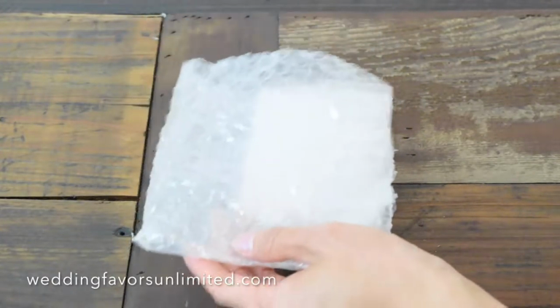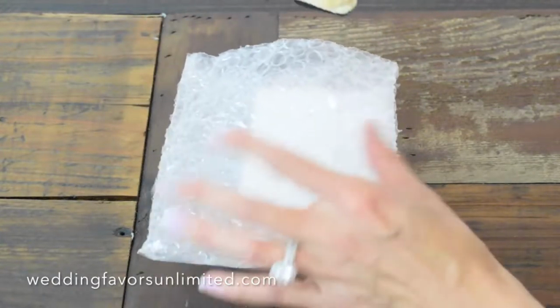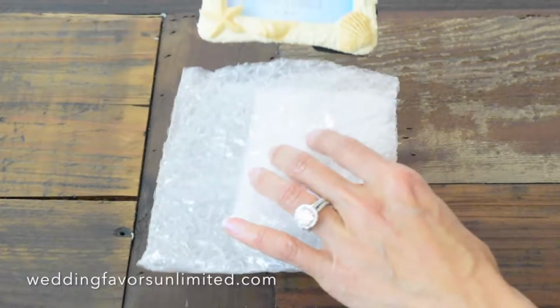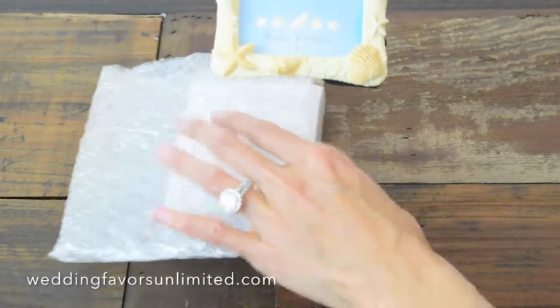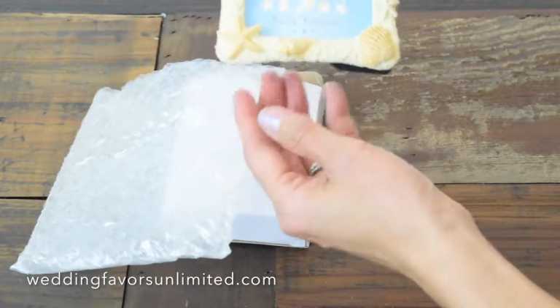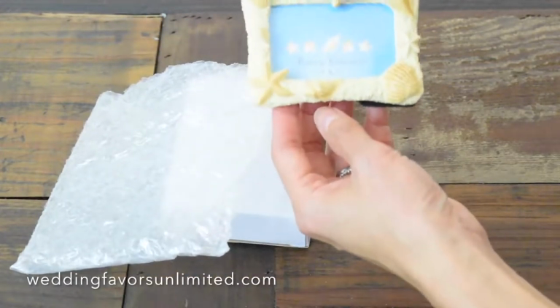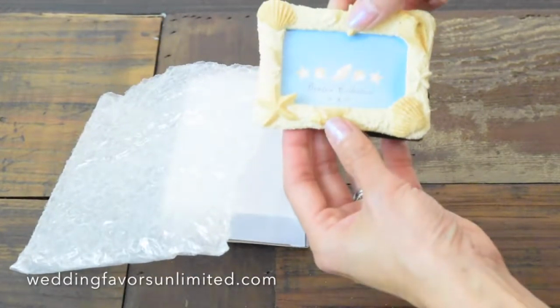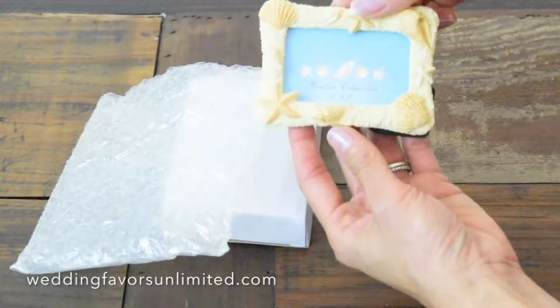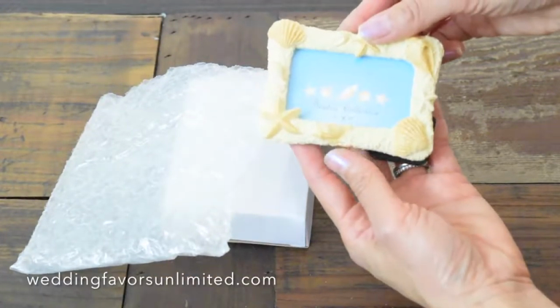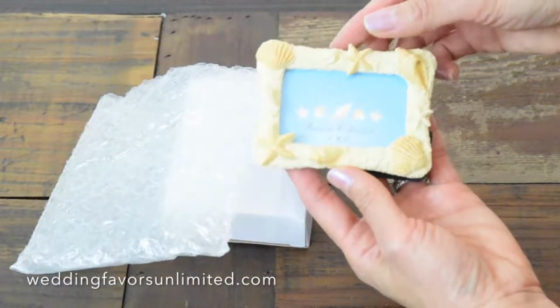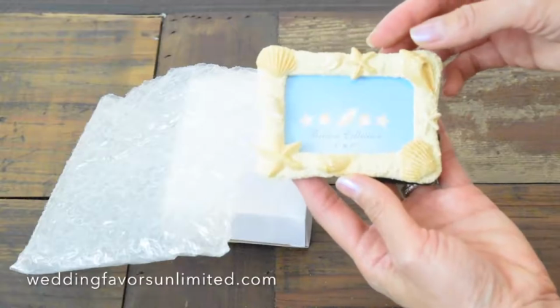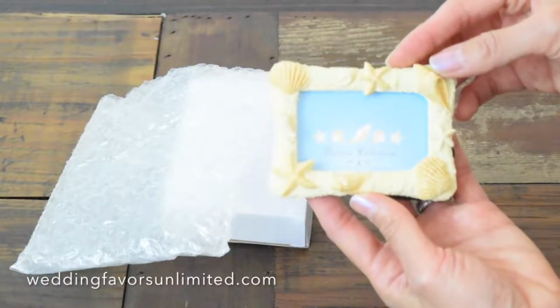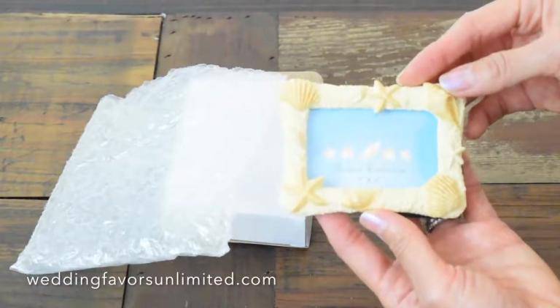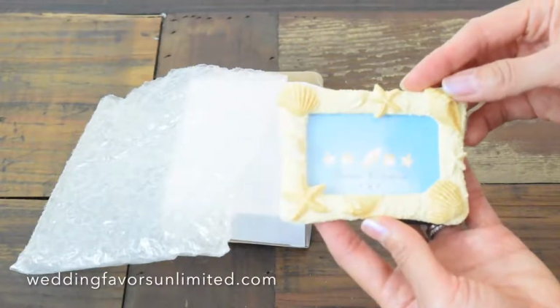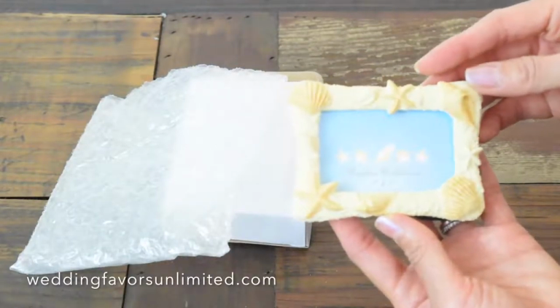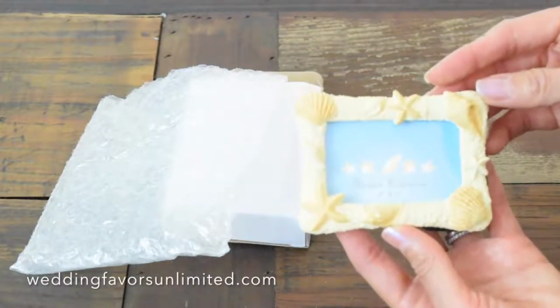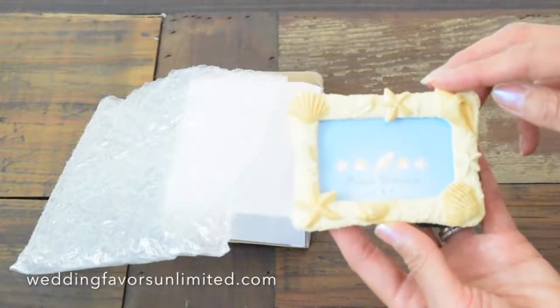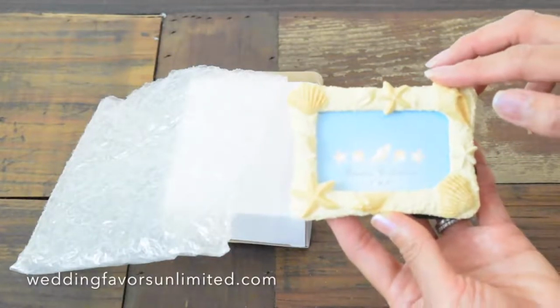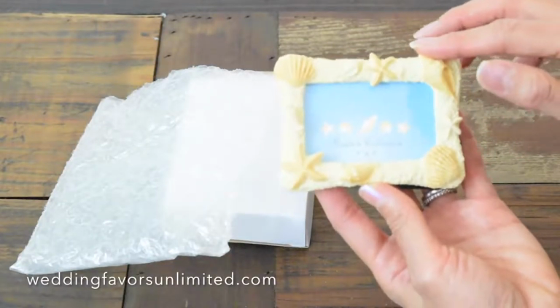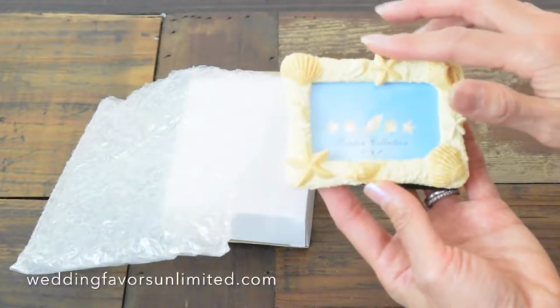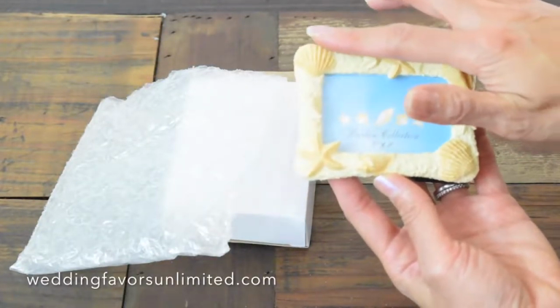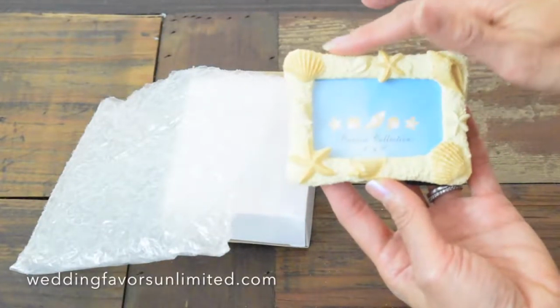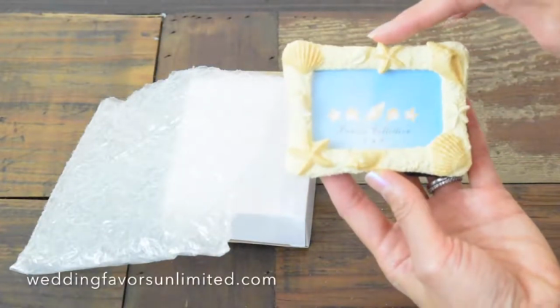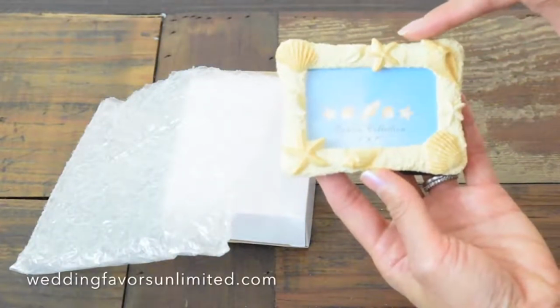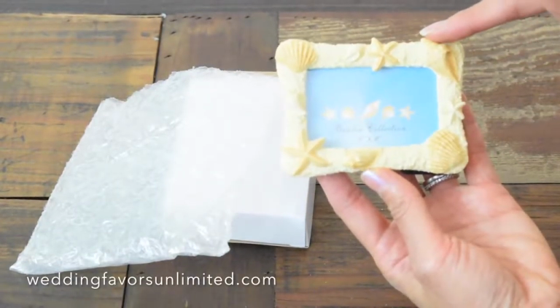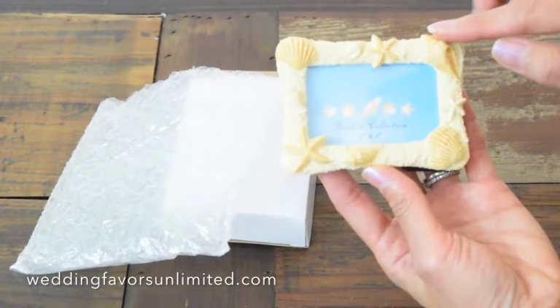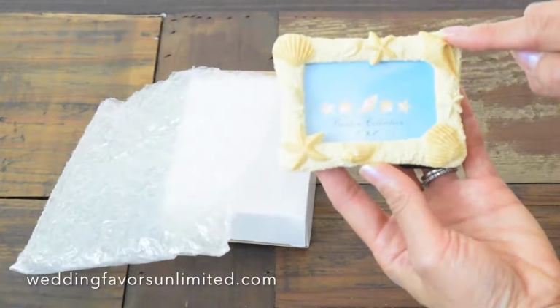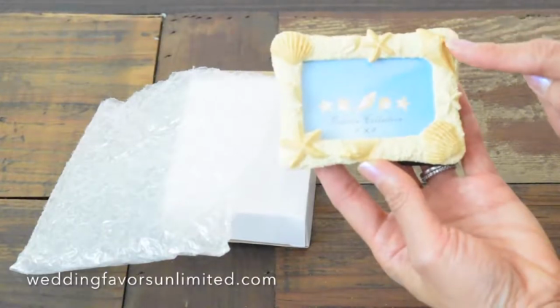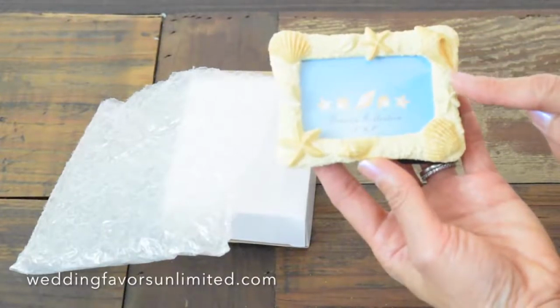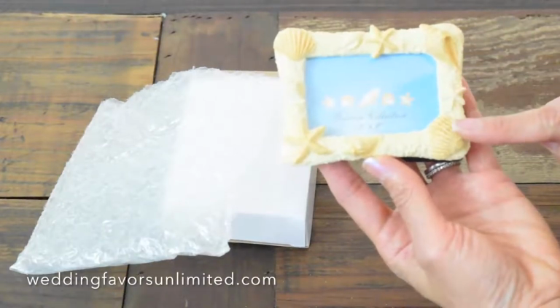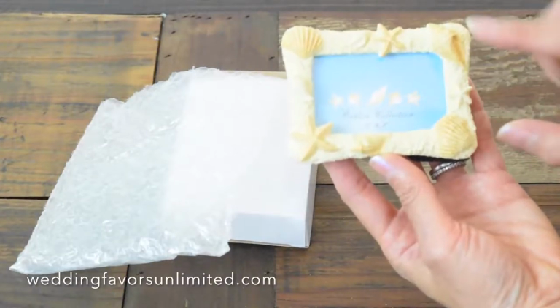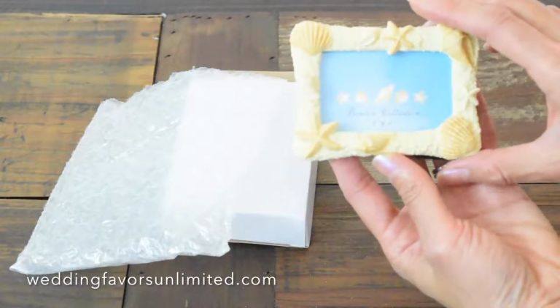And when you take it out, it is absolutely beautiful — intricately designed with shell starfish.